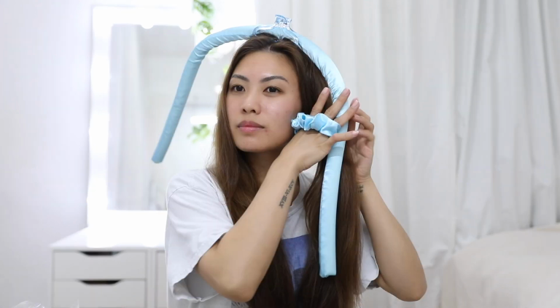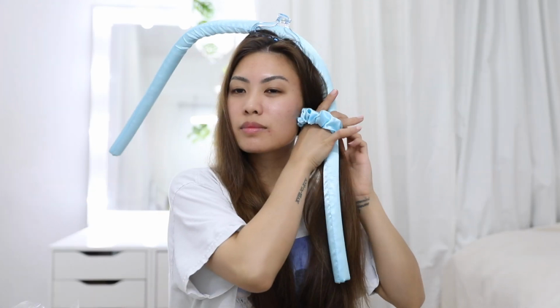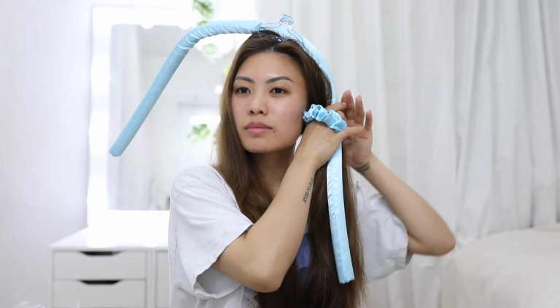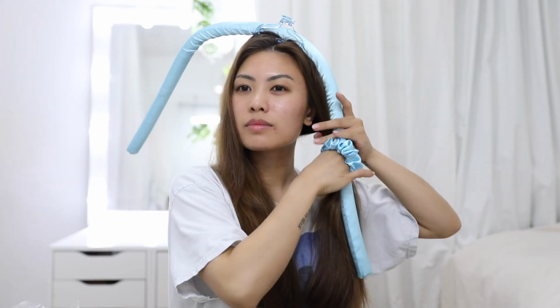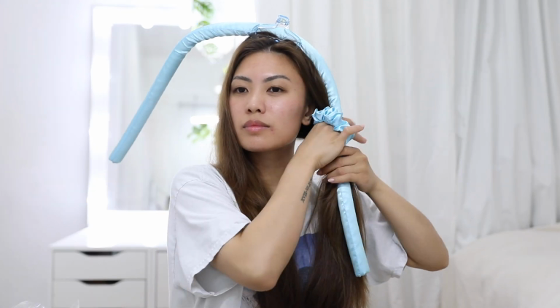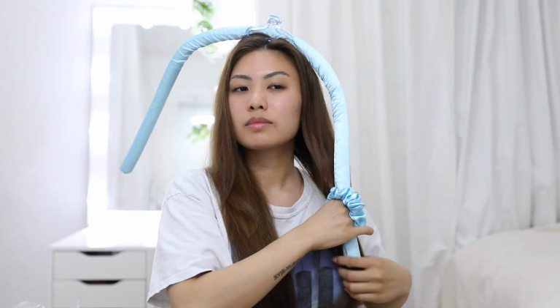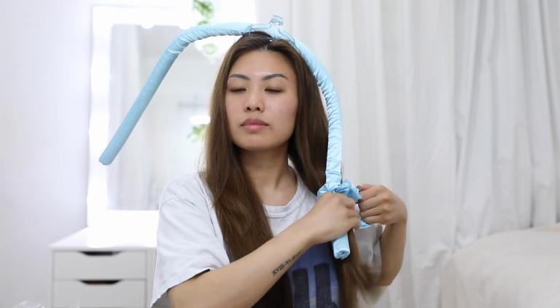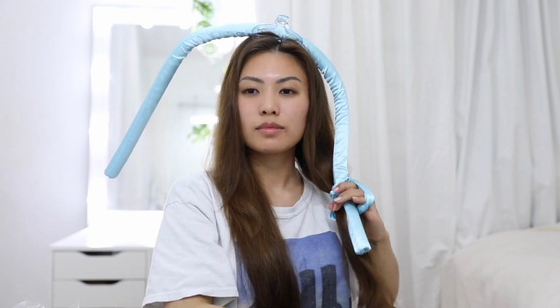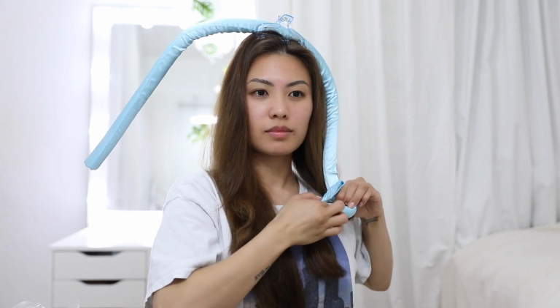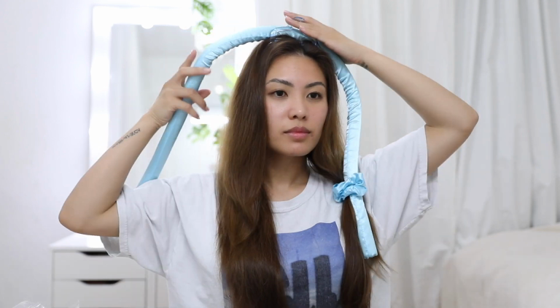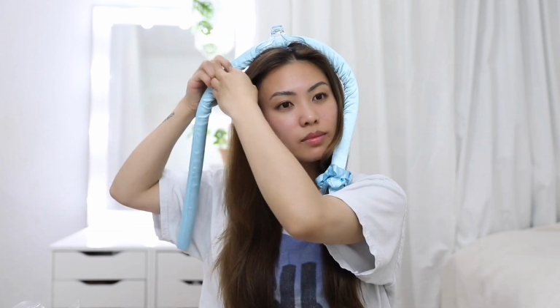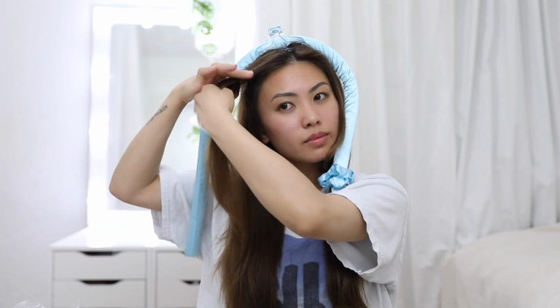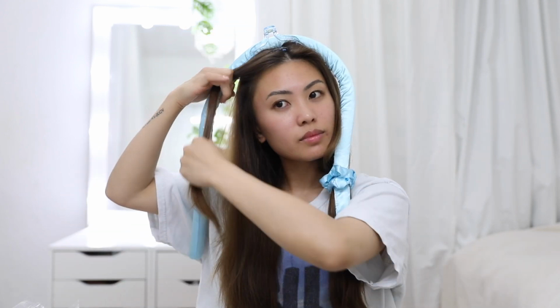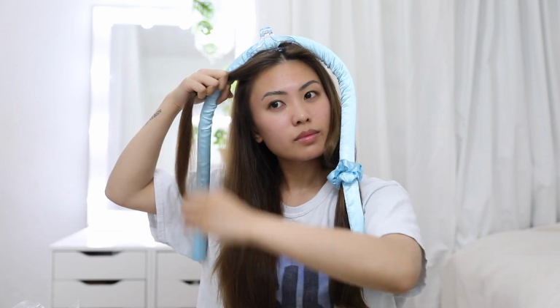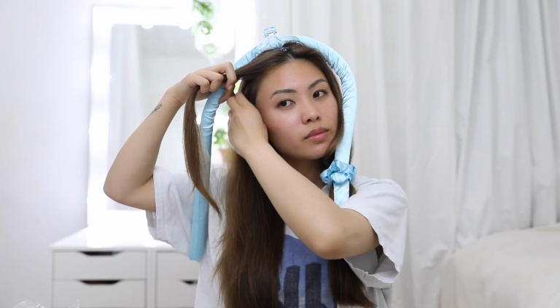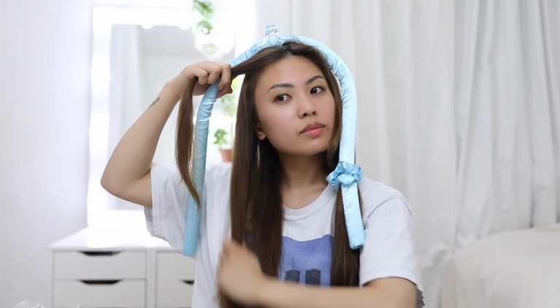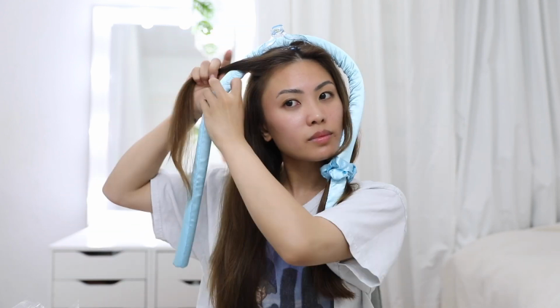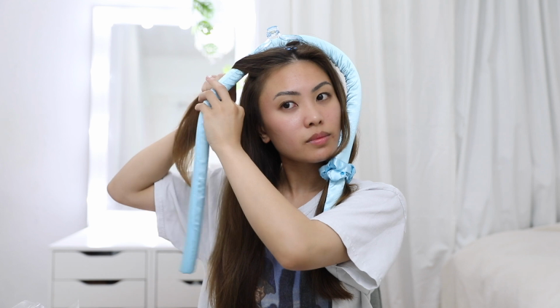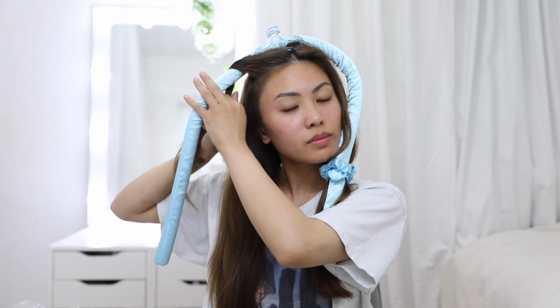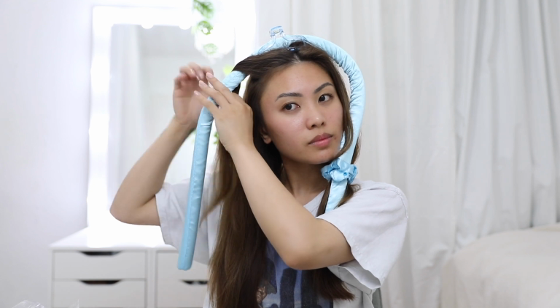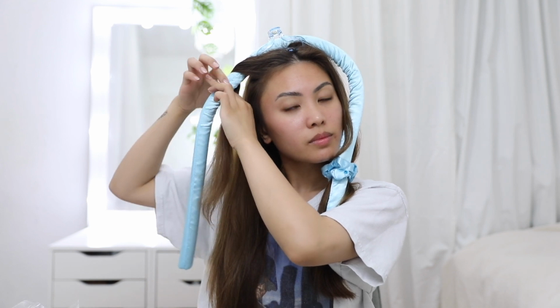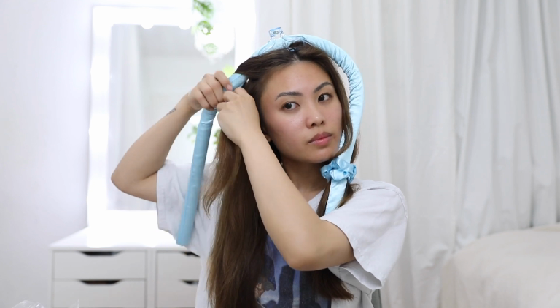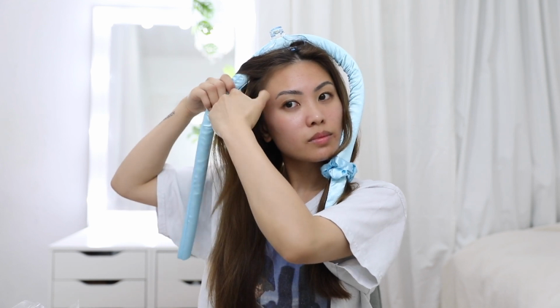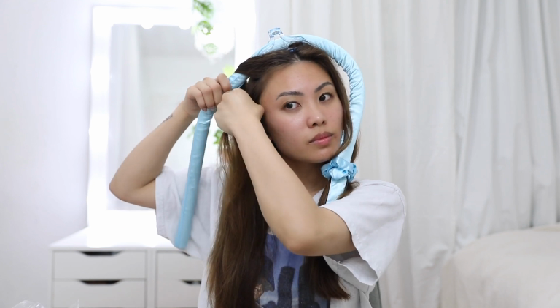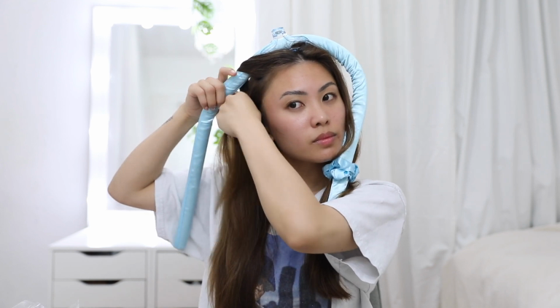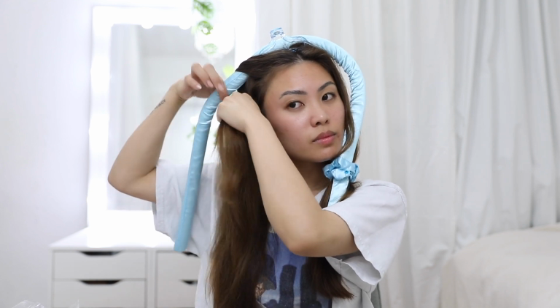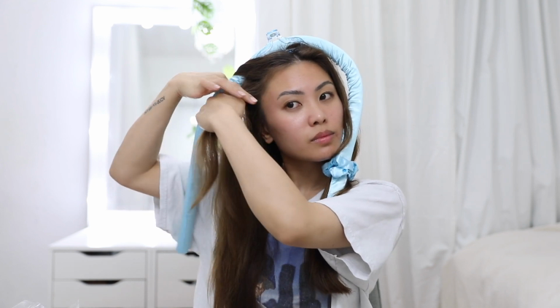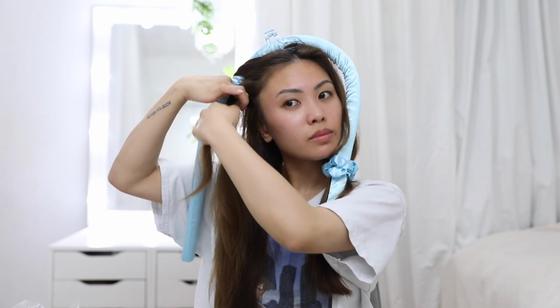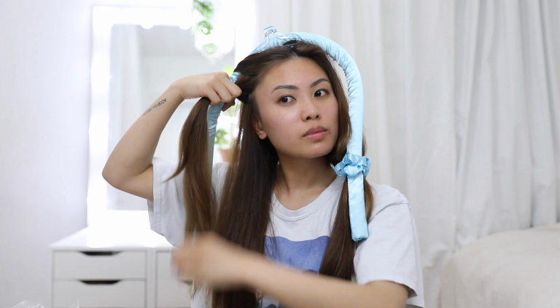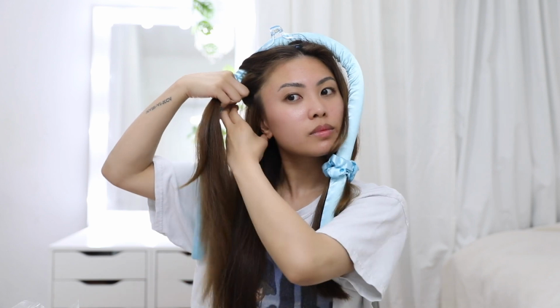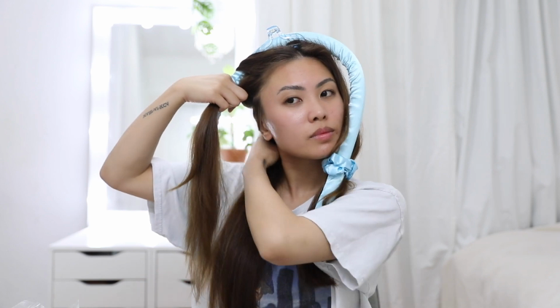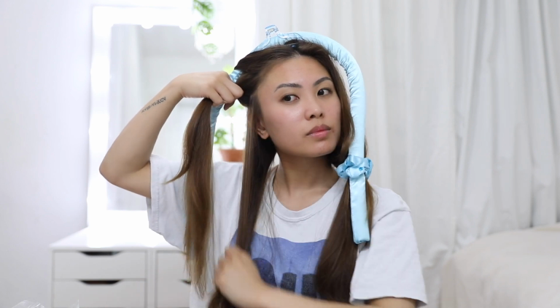I also found that tying the opposite section helps to keep things in place as I wrap. Then, taking a small section of hair at the top, start to wrap it around the rod away from your face, then work your way down adding sections each time you wrap until all the hair is around the curler.